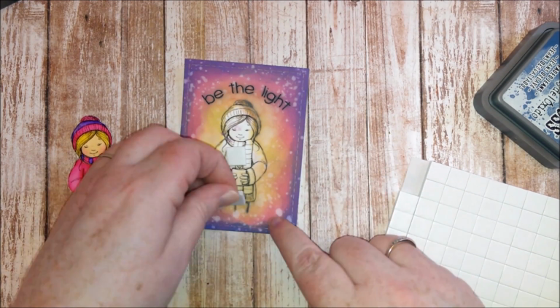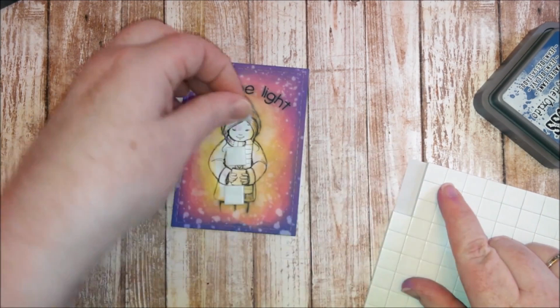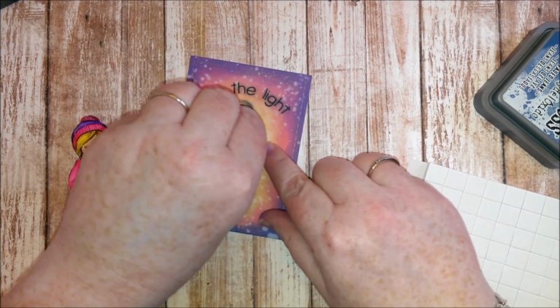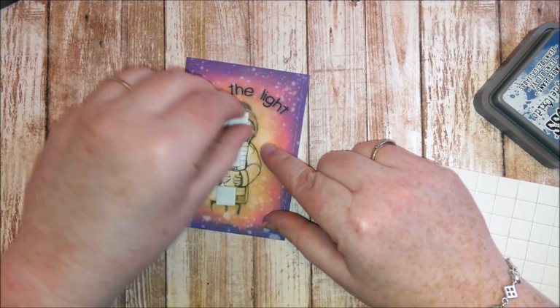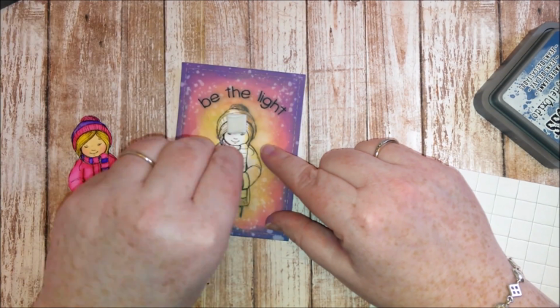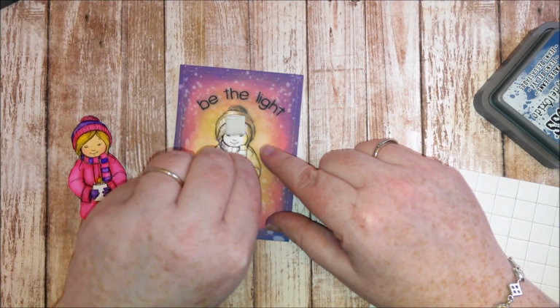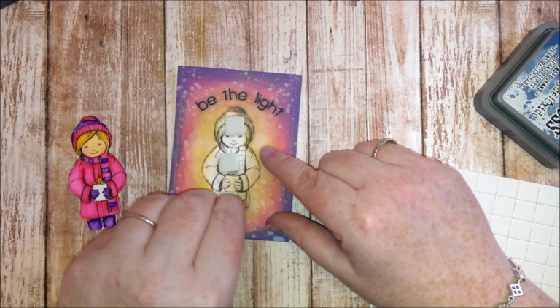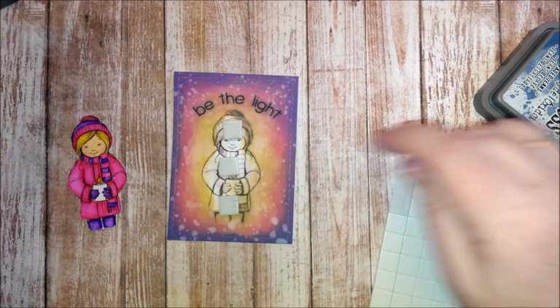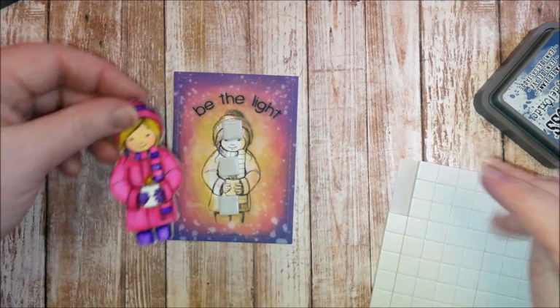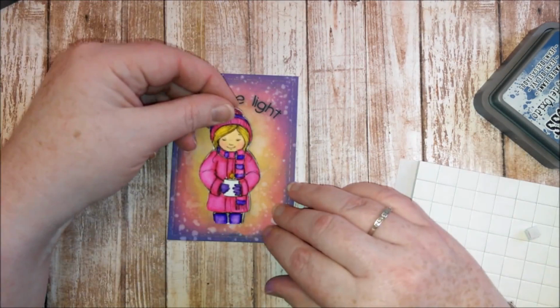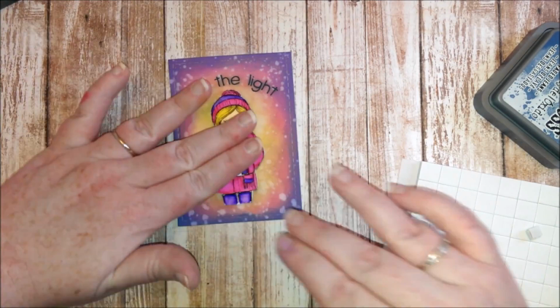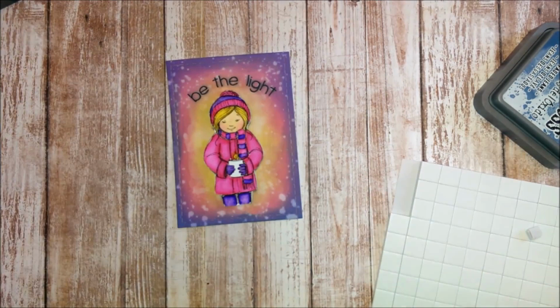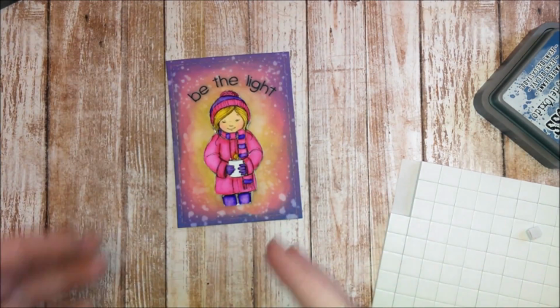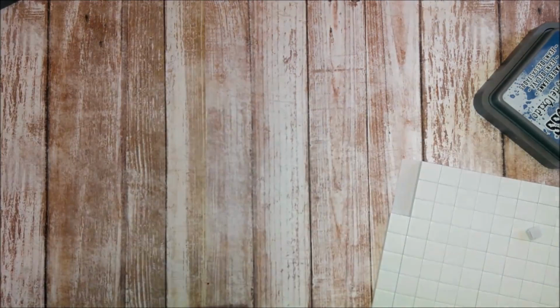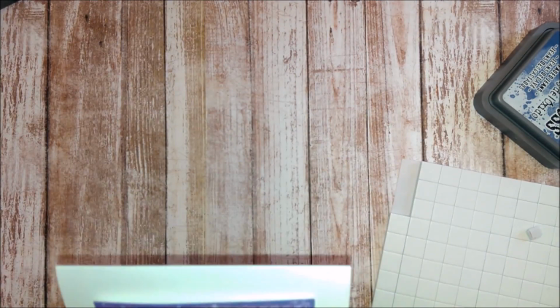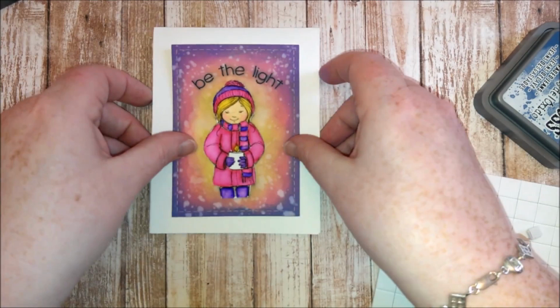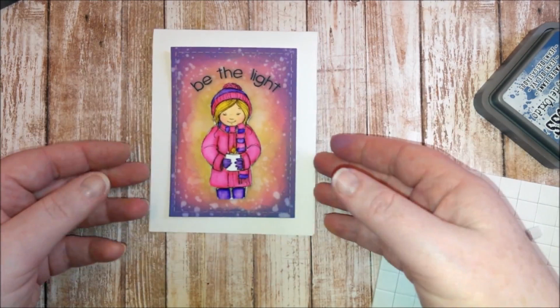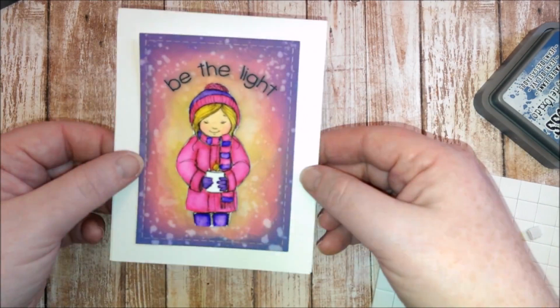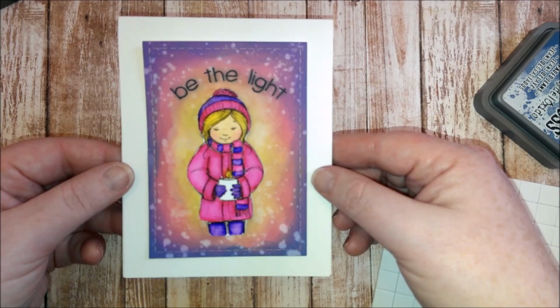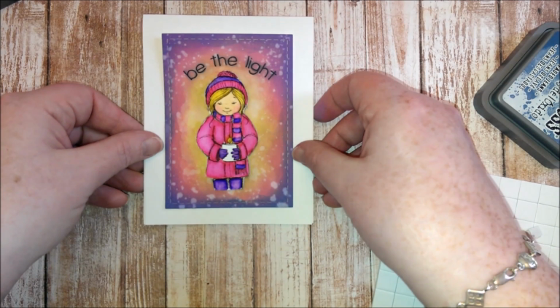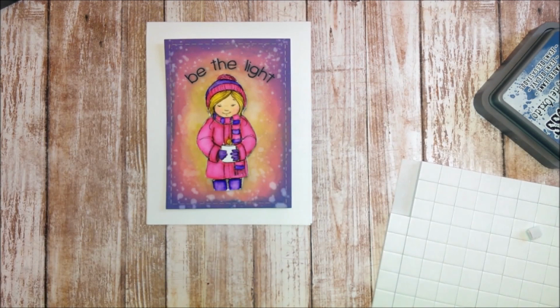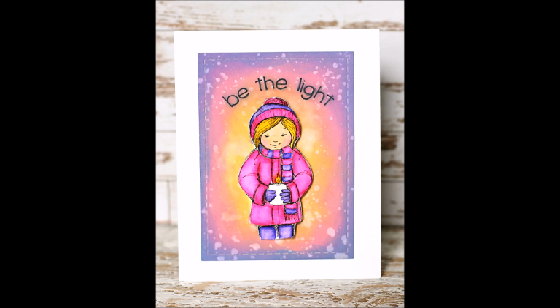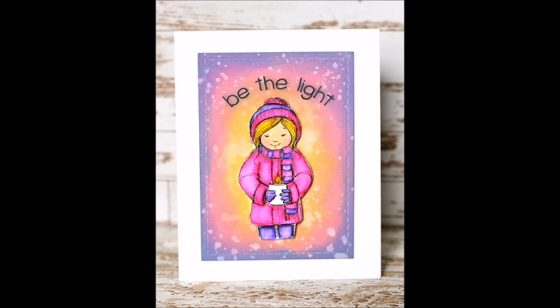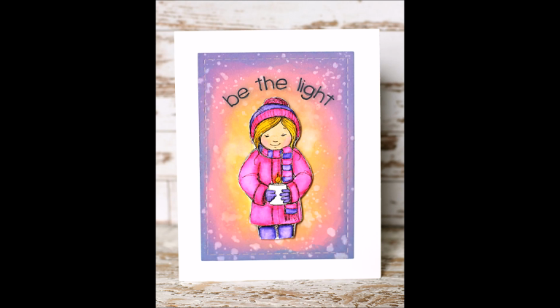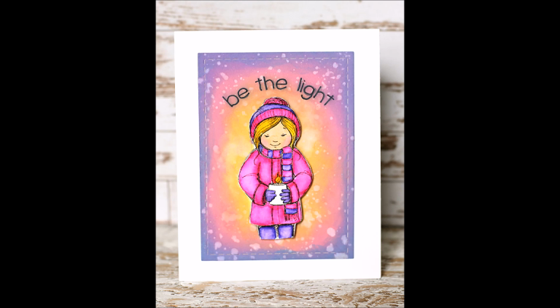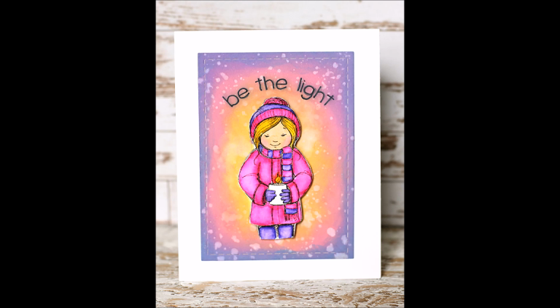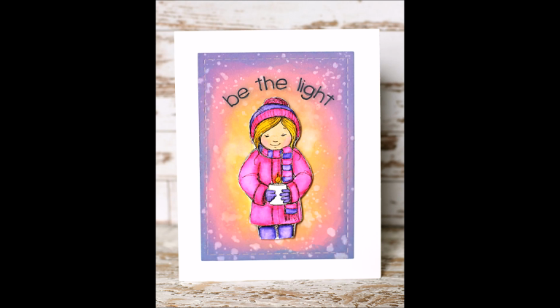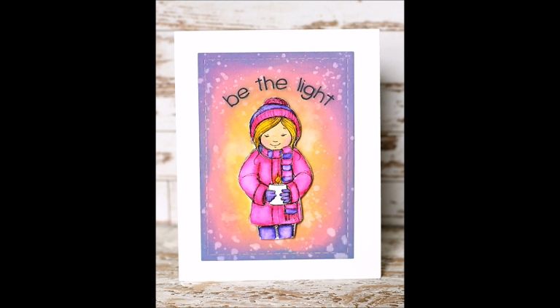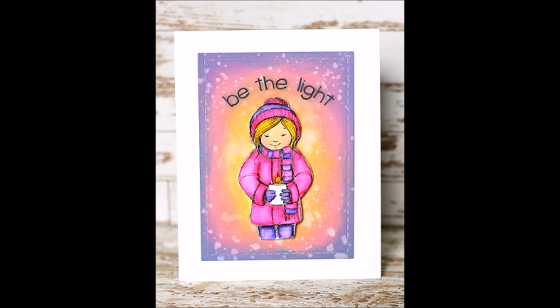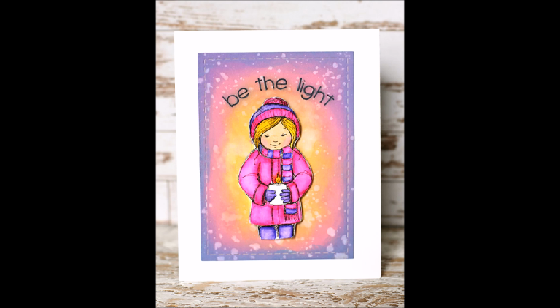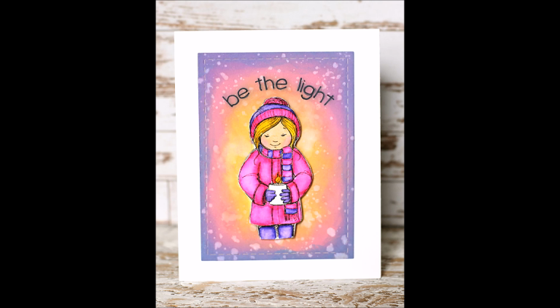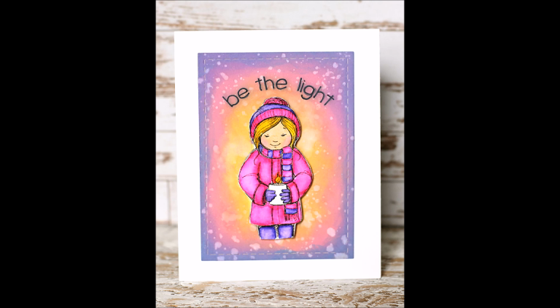Here's my pre-colored girl — I colored her with my Zig marker pens and I'm just foam taping her to the card, and then to a white card base. I hope you enjoyed today's video. Thanks so much for watching, bye!